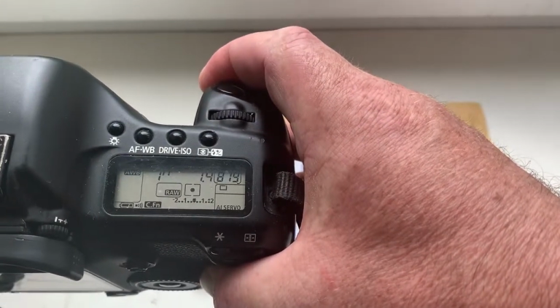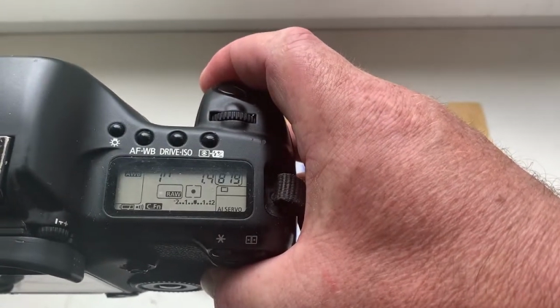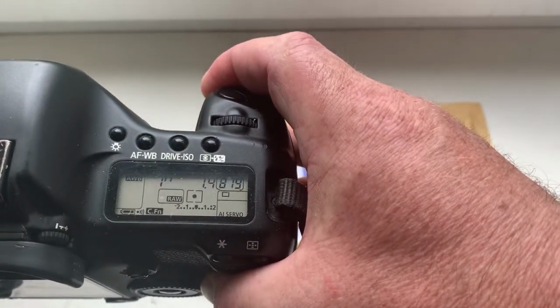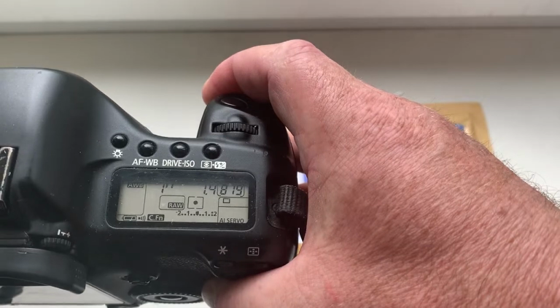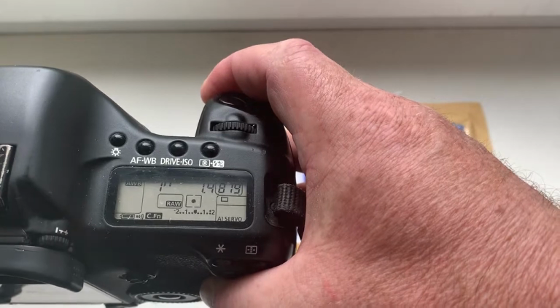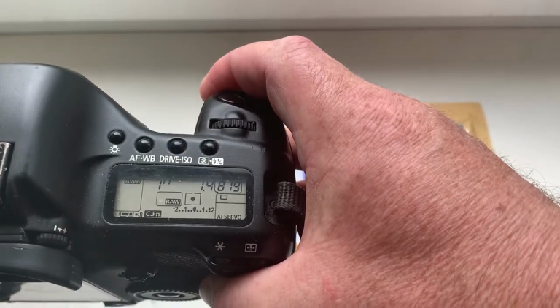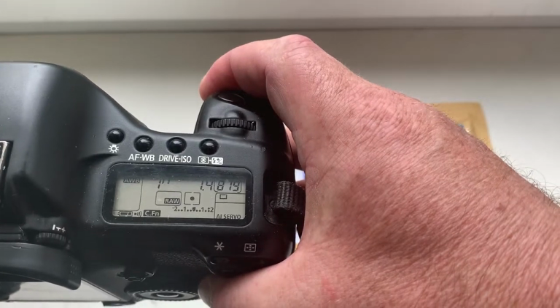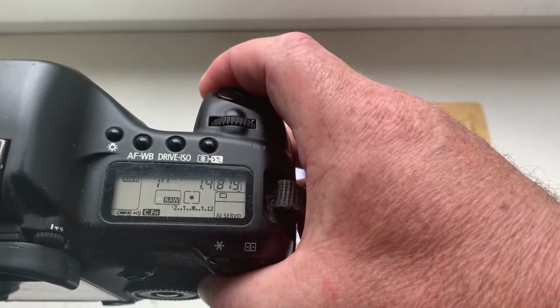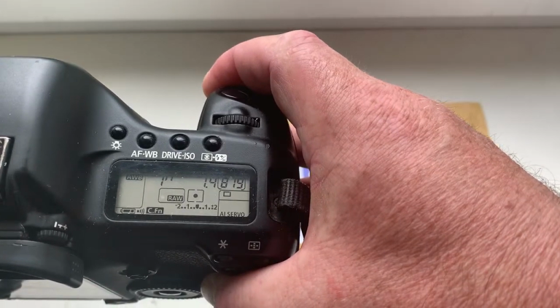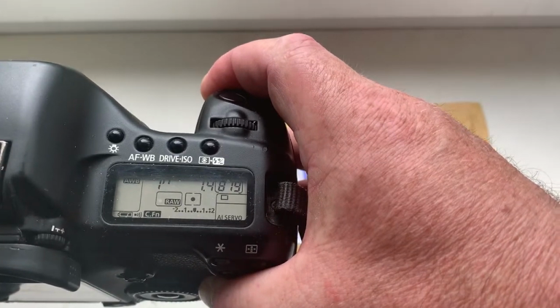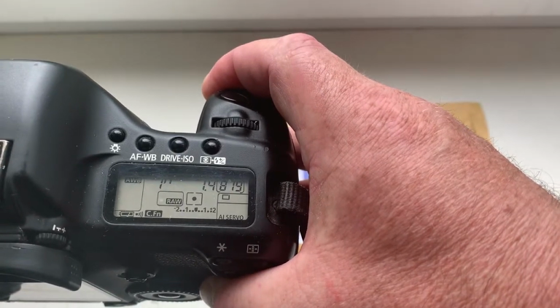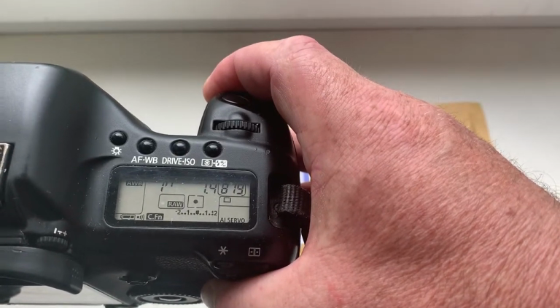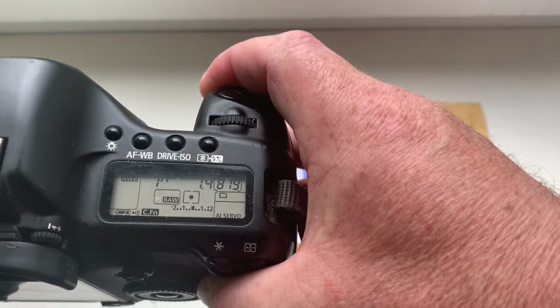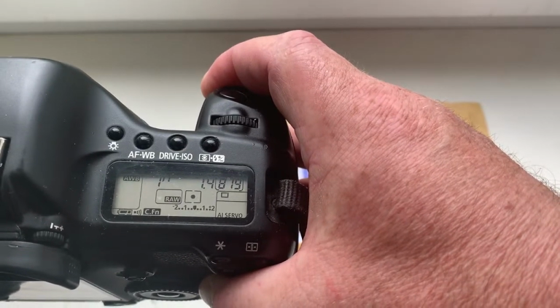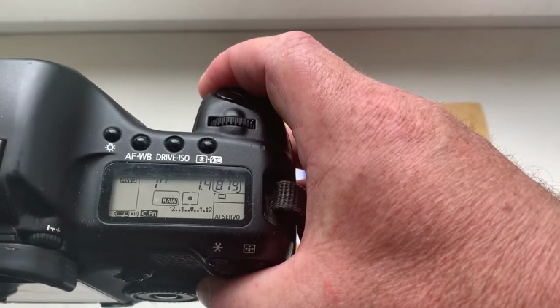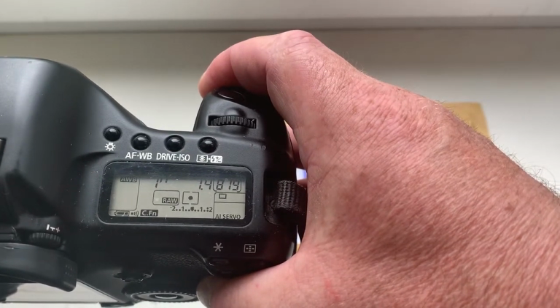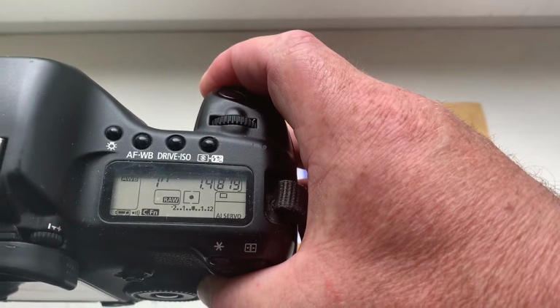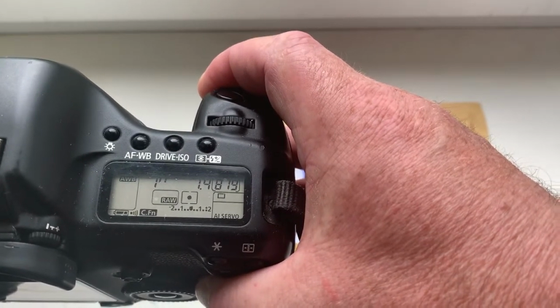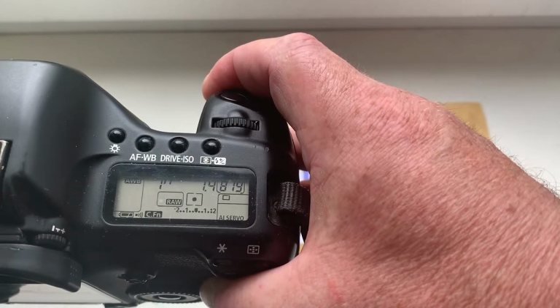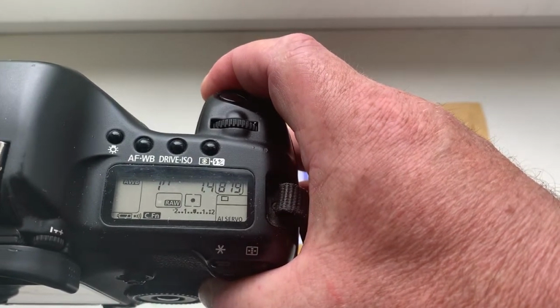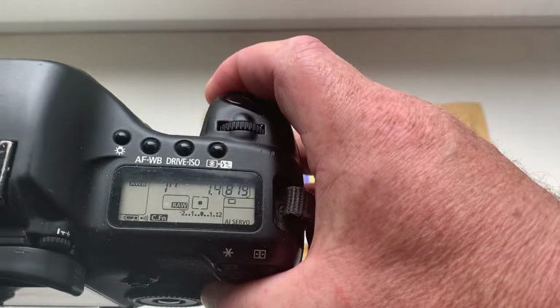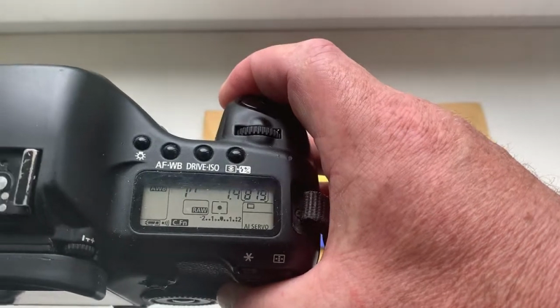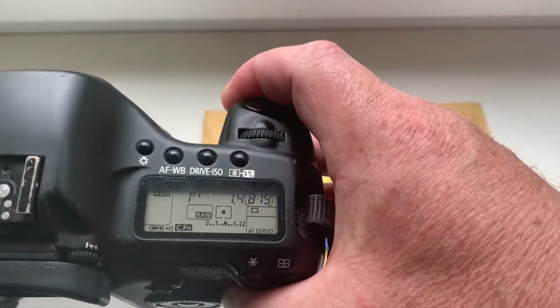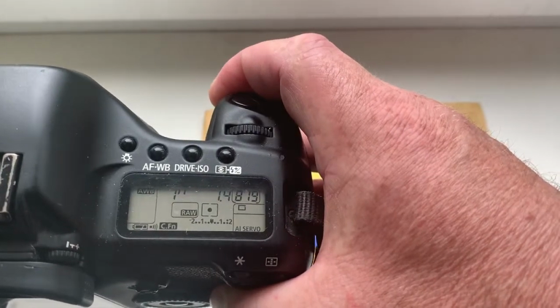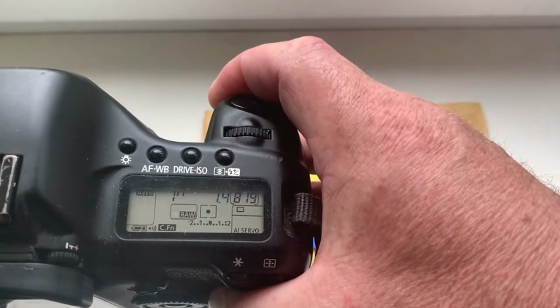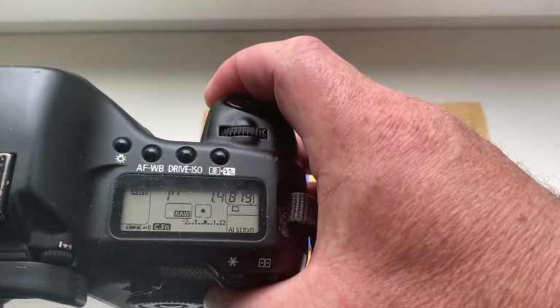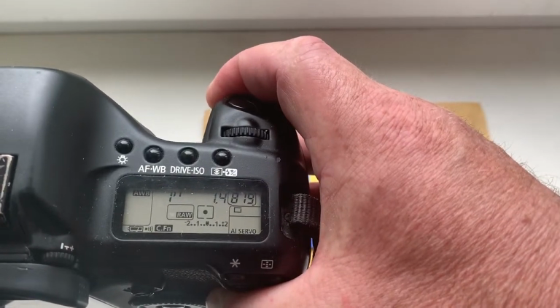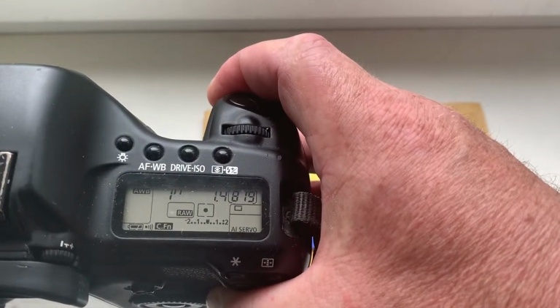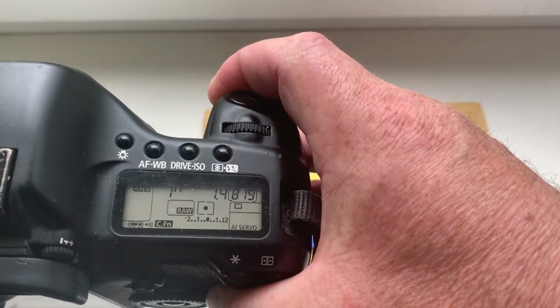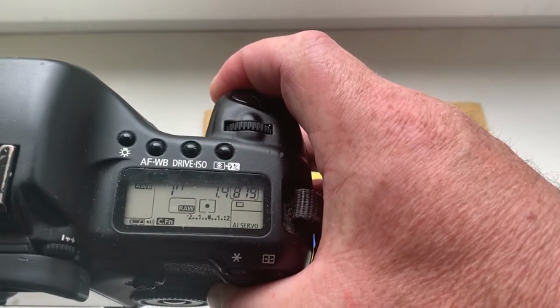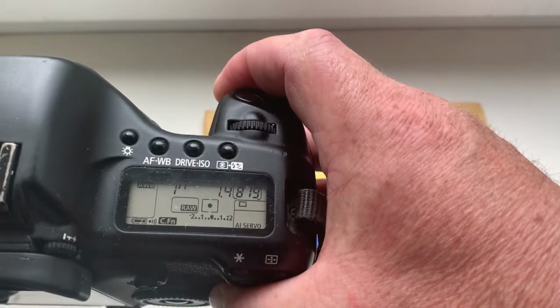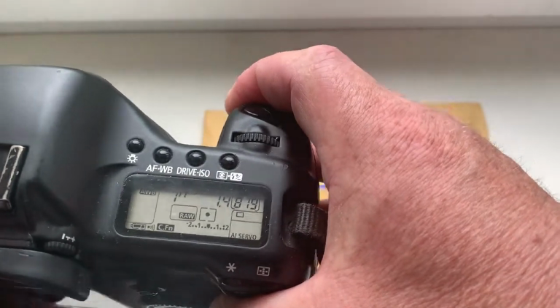I pre-programmed focal length is 85mm, aperture 1.4, delay time to enter in programmer mode is 1 second.